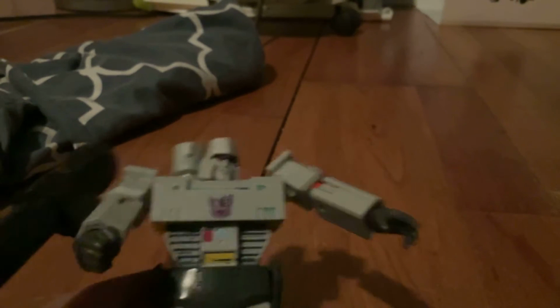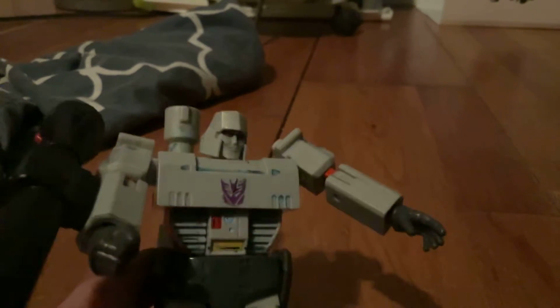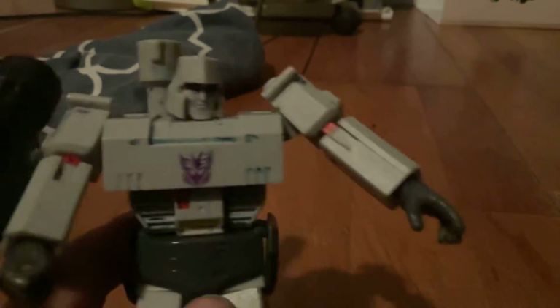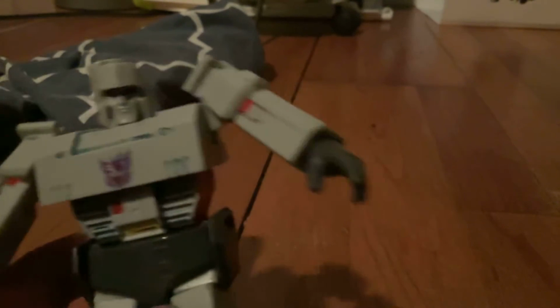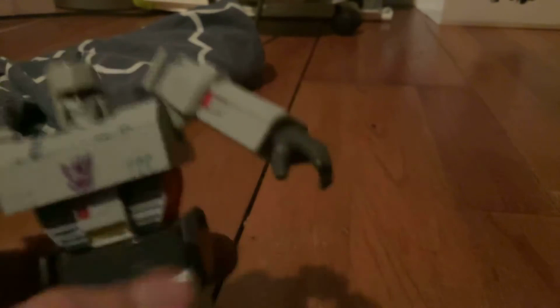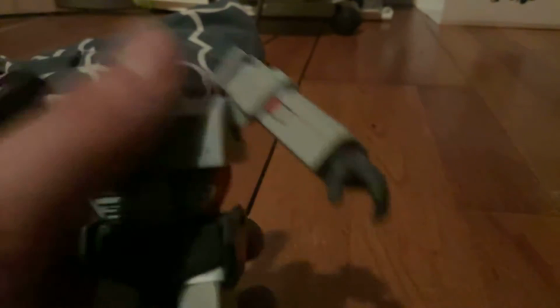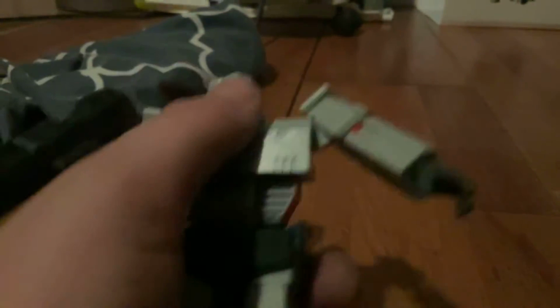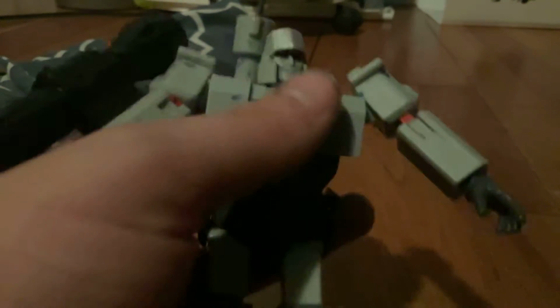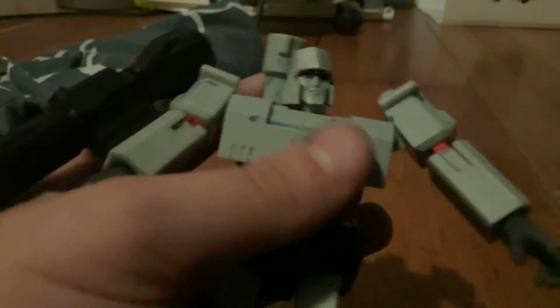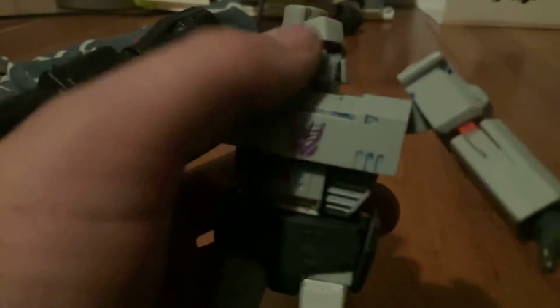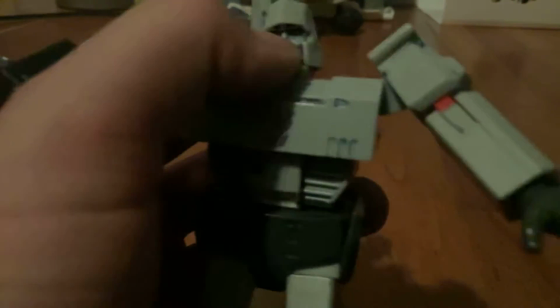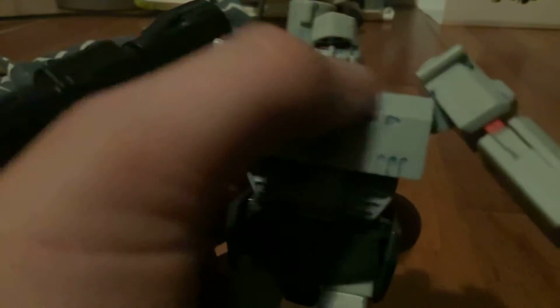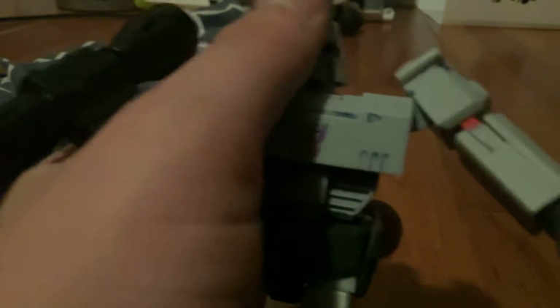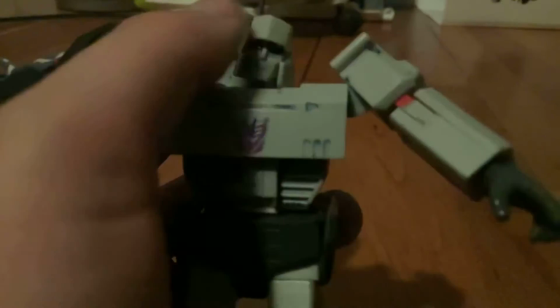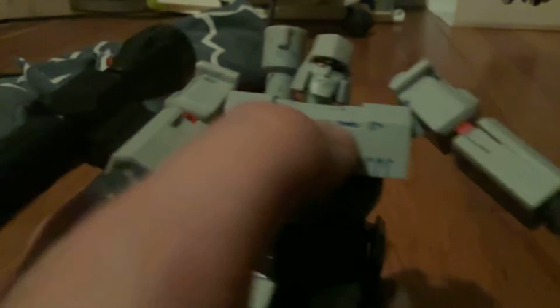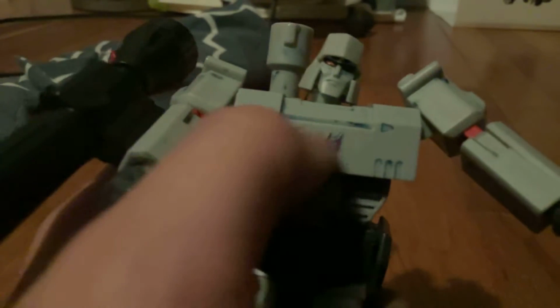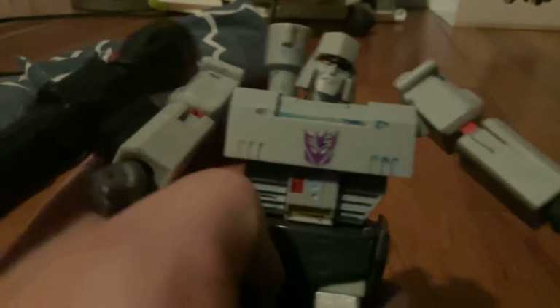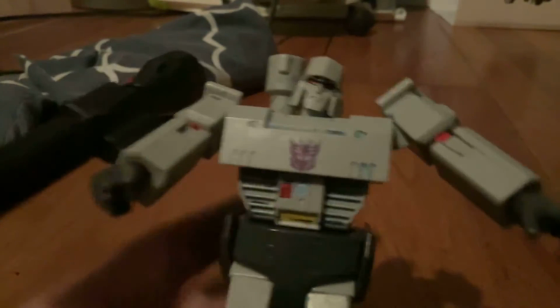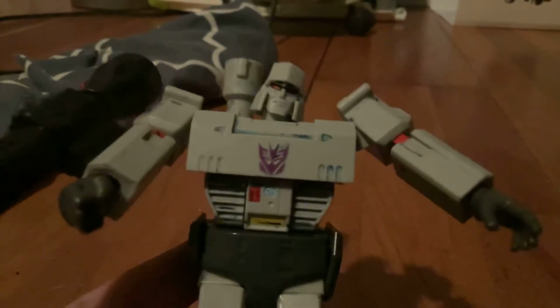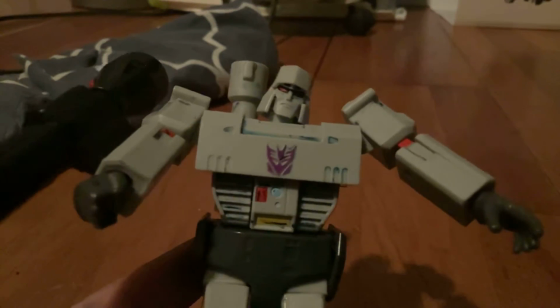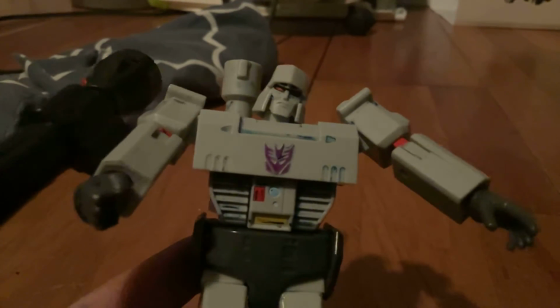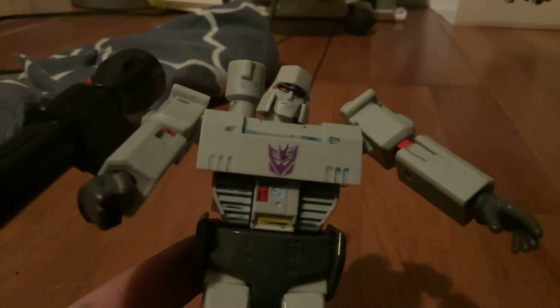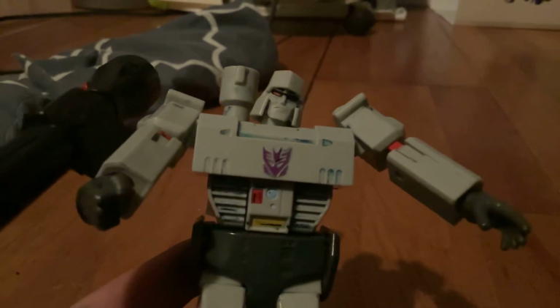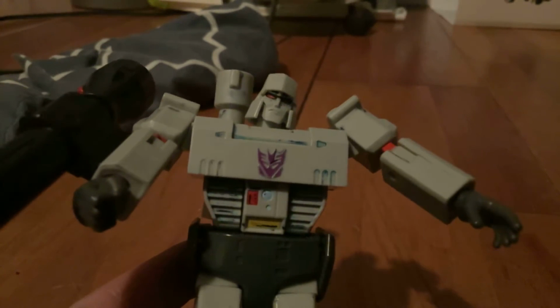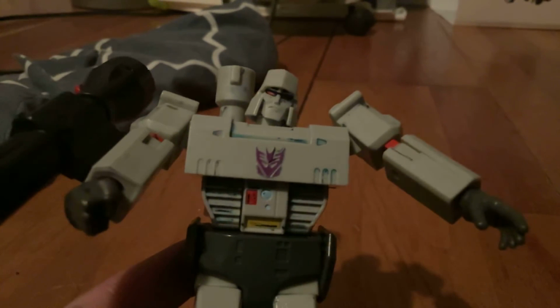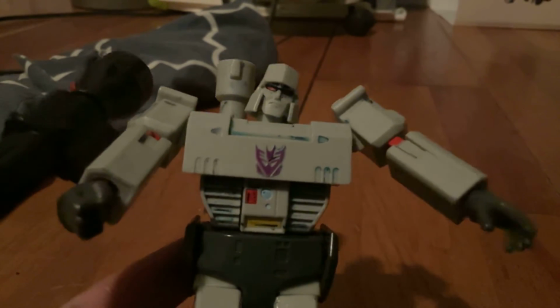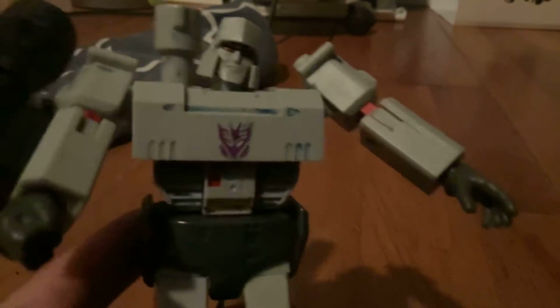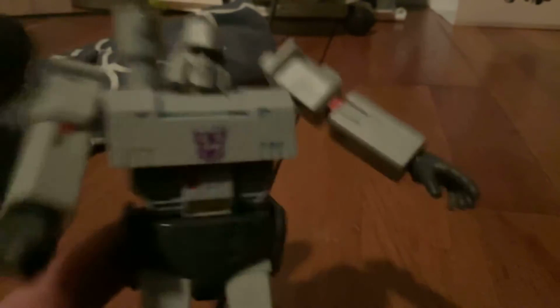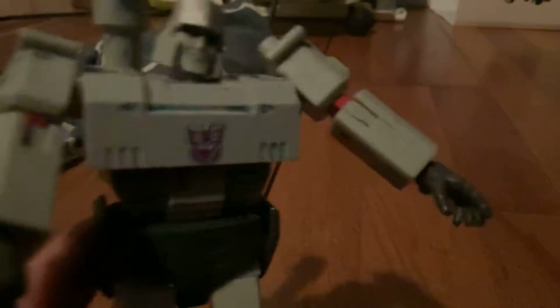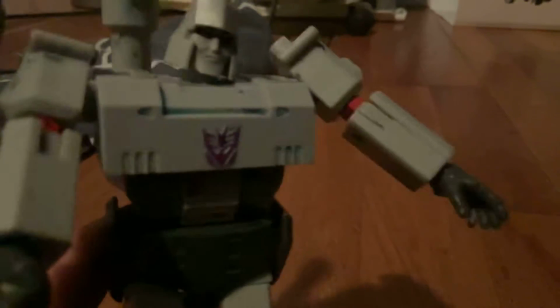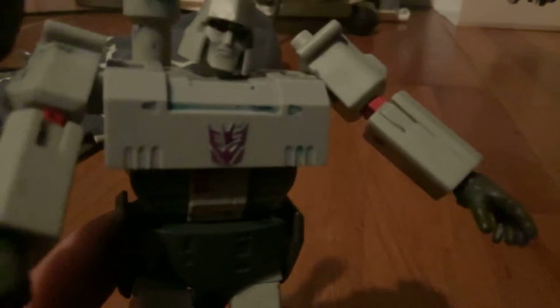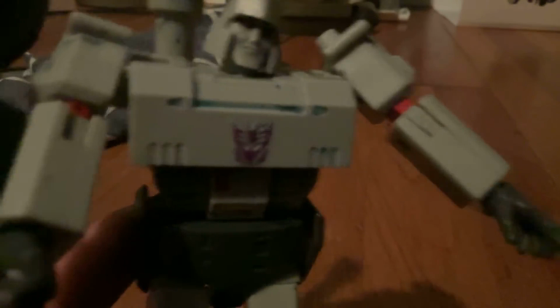So you see a red Megatron here. I just found out a way that I want to share with you guys before I forget about uploading today.